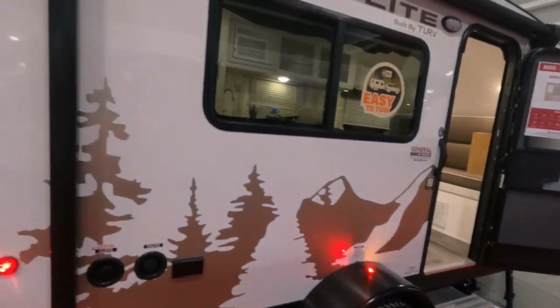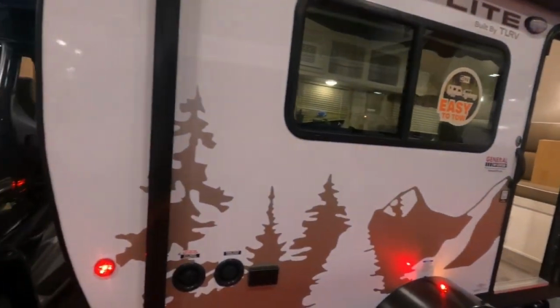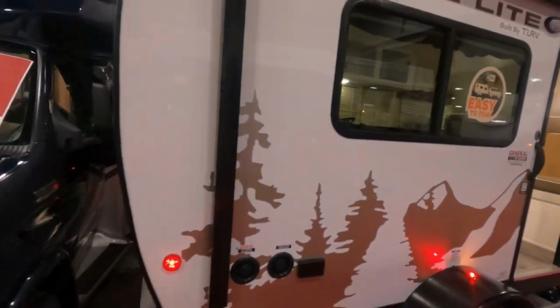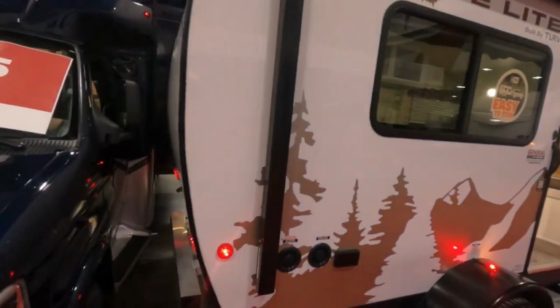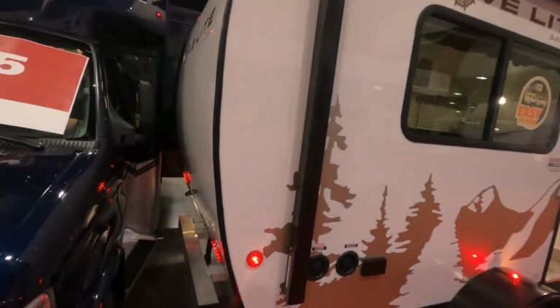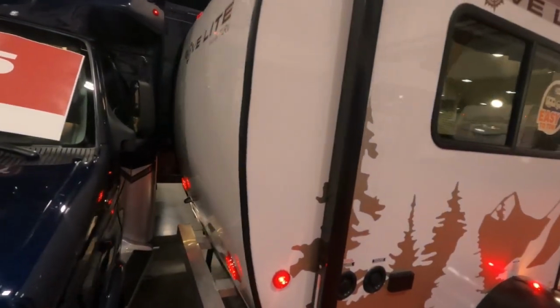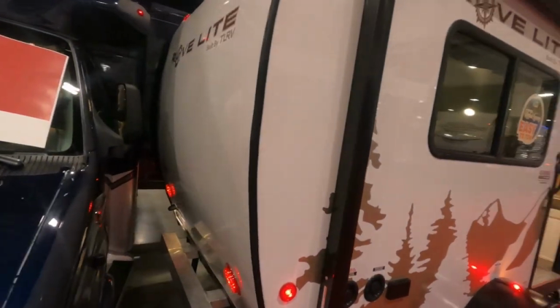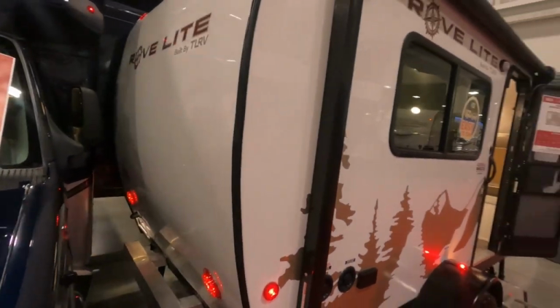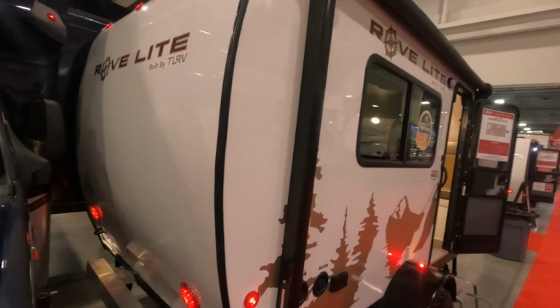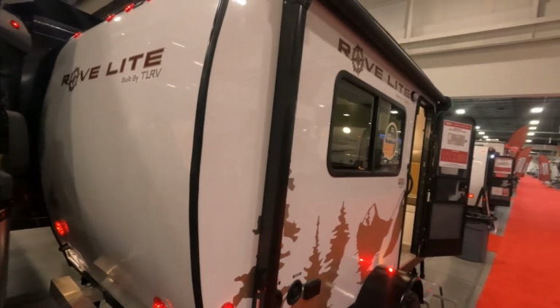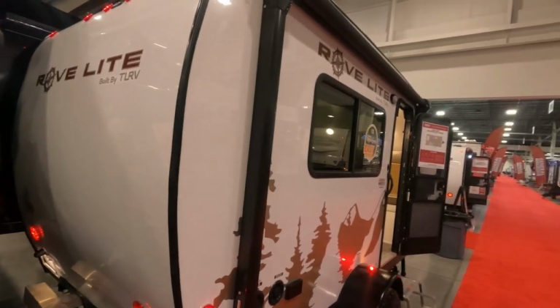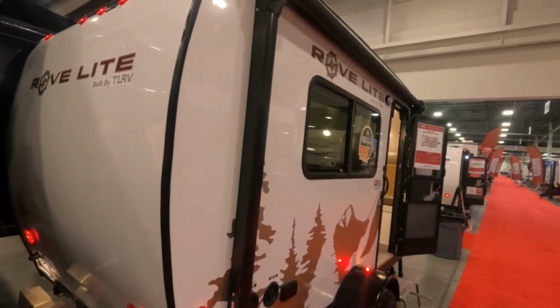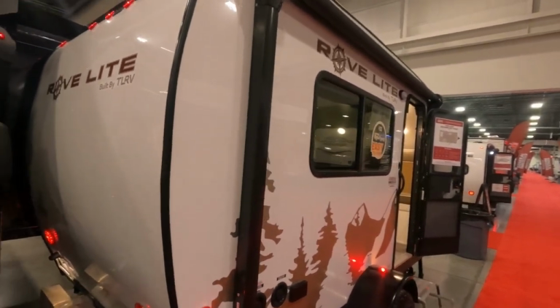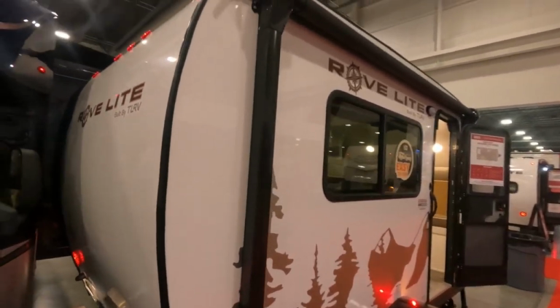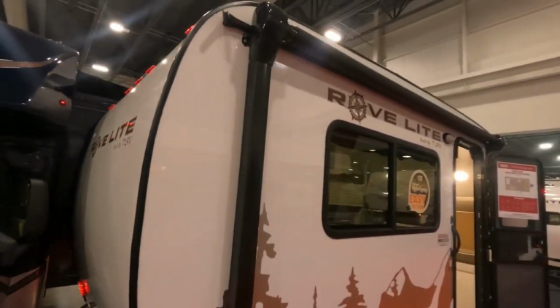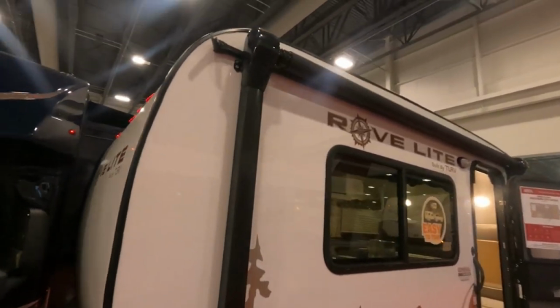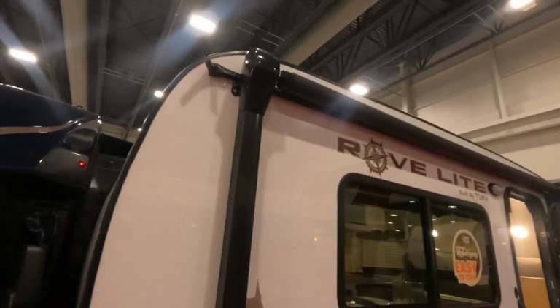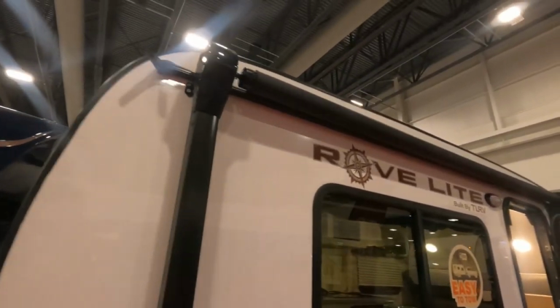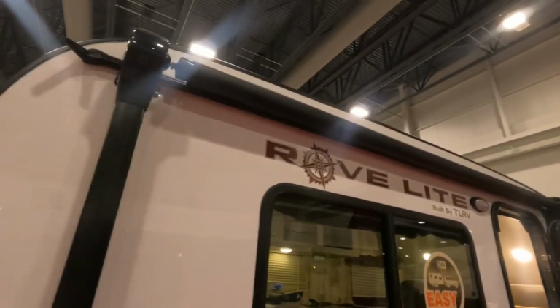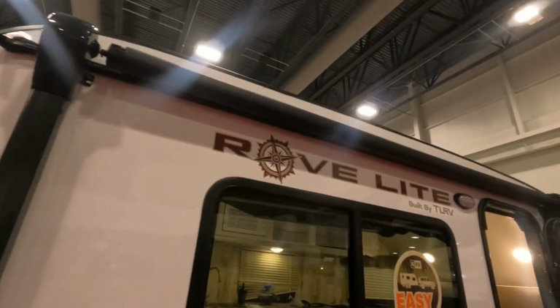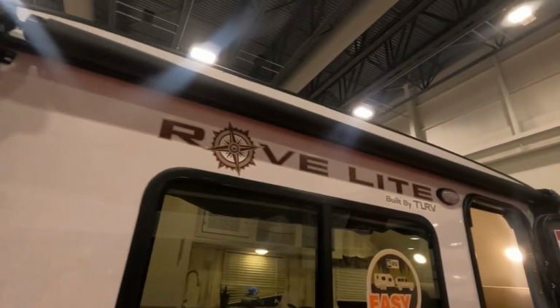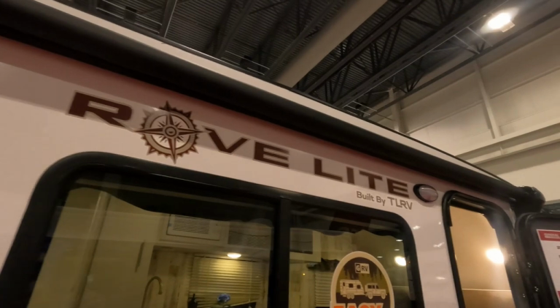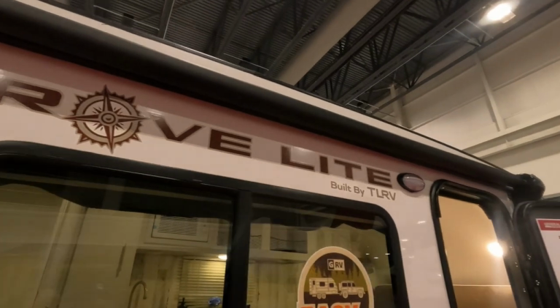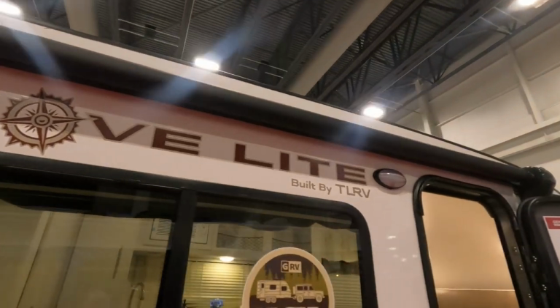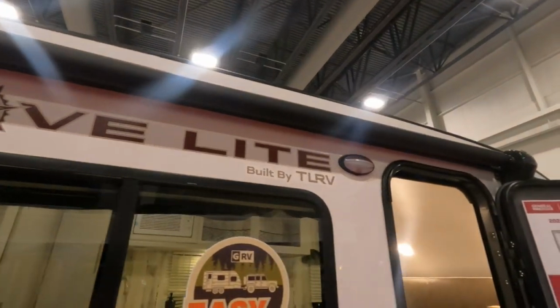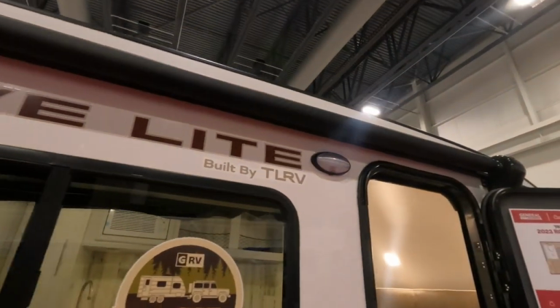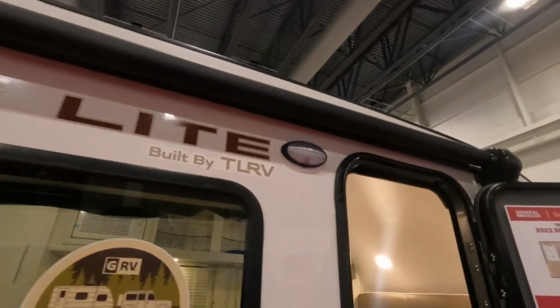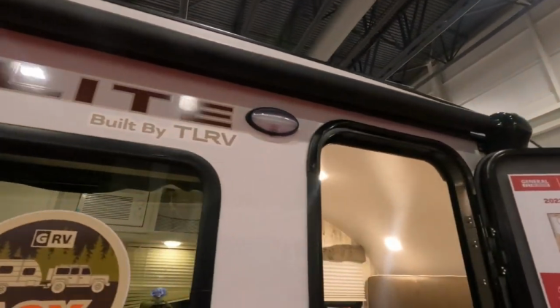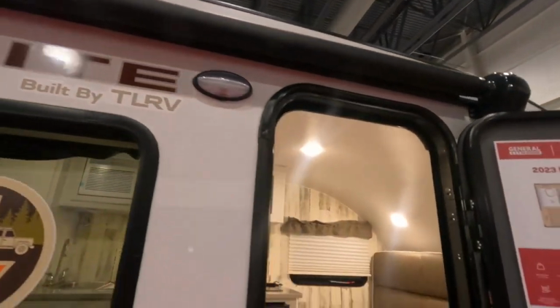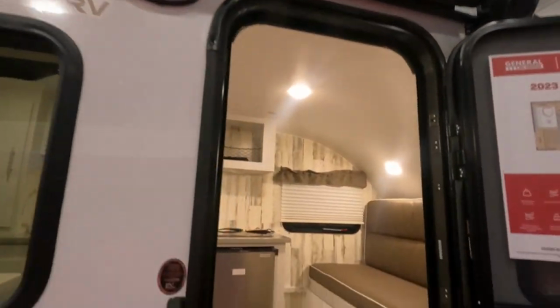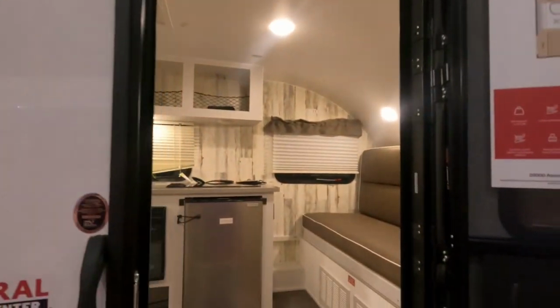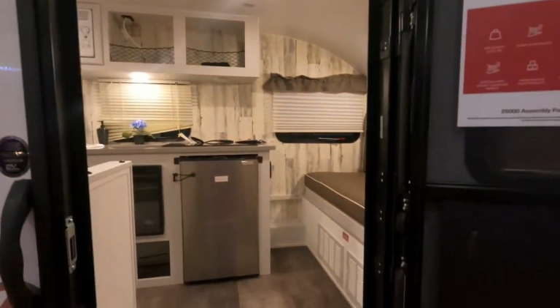Here we're going to take a look at the rear where you can see that same single fiberglass piece. It does have an 11-foot awning, so it reaches almost the entire length of the coach, and that is a power awning.